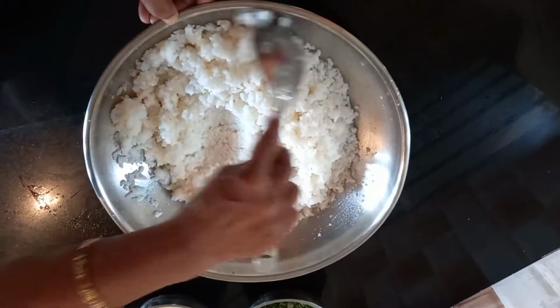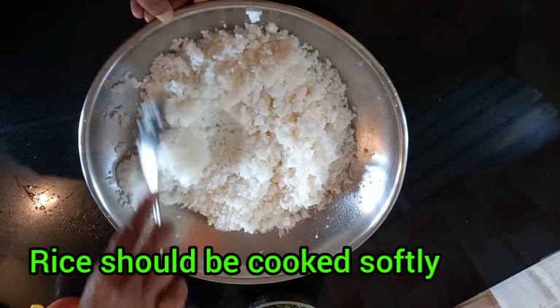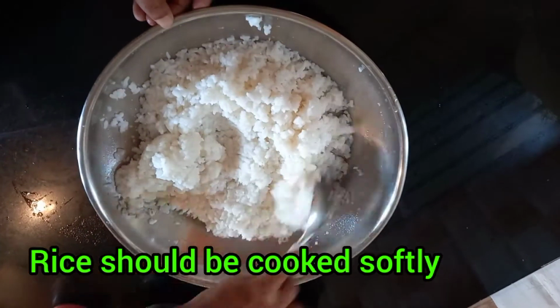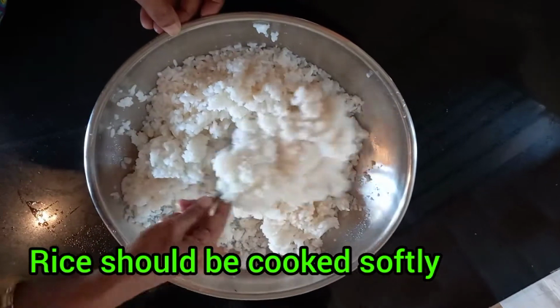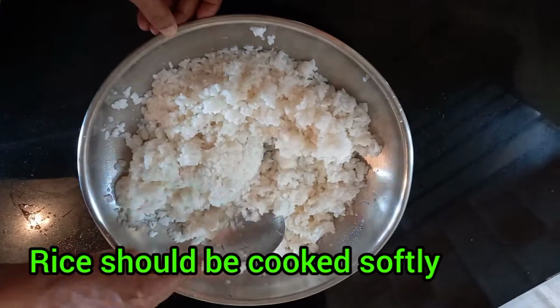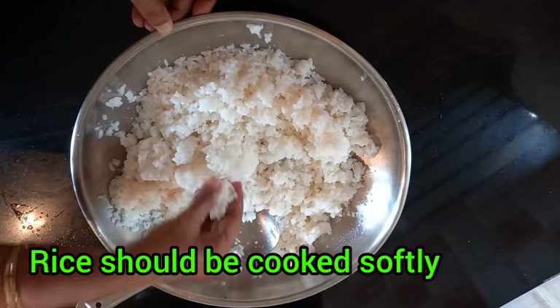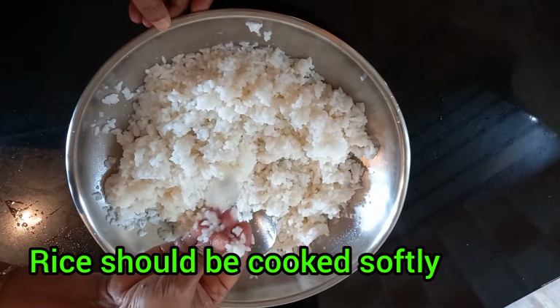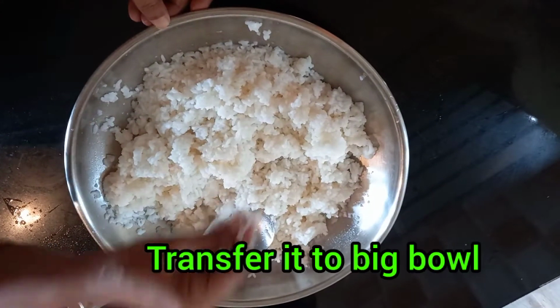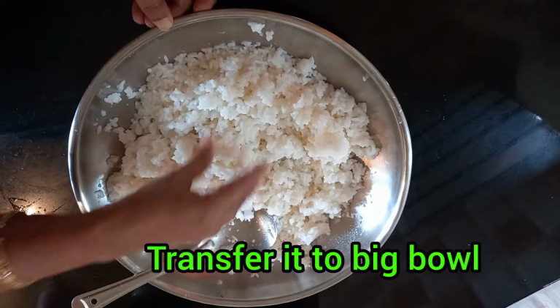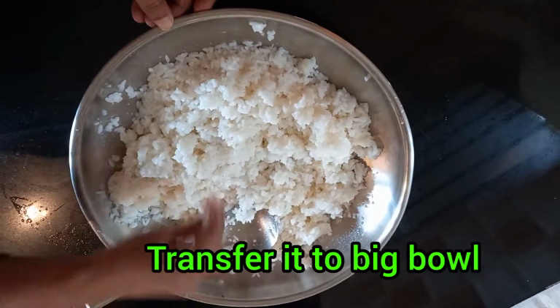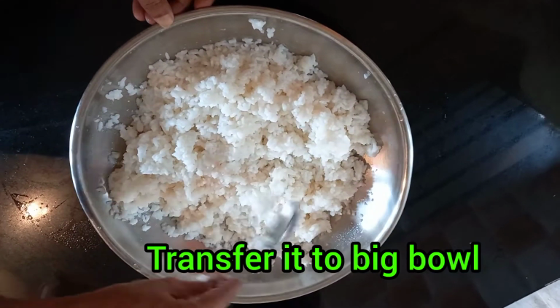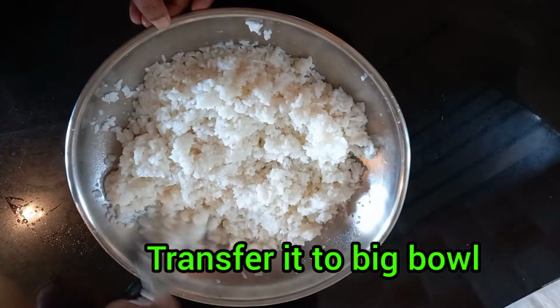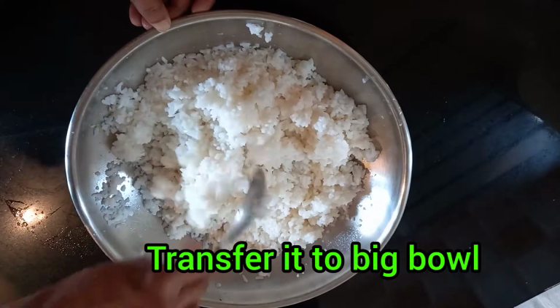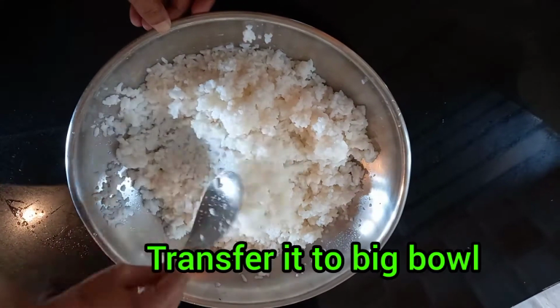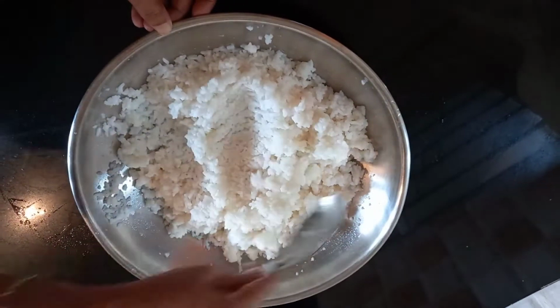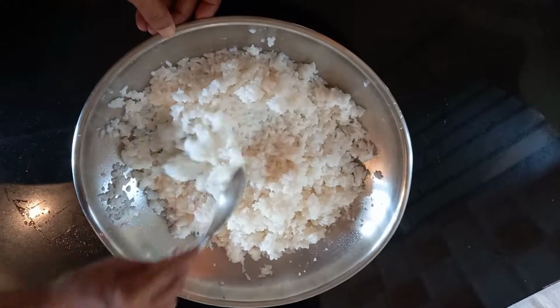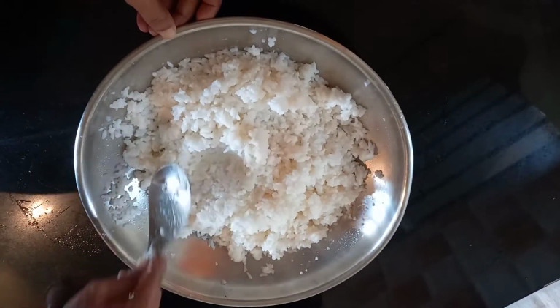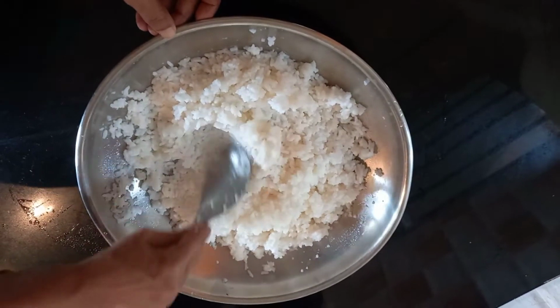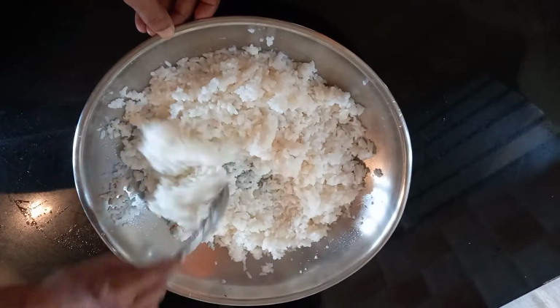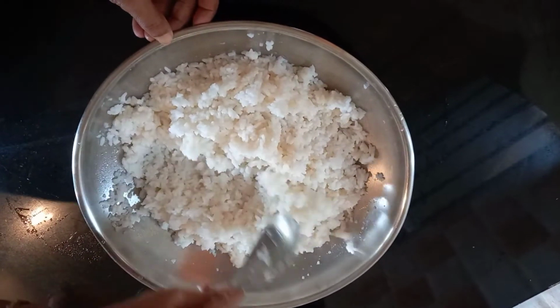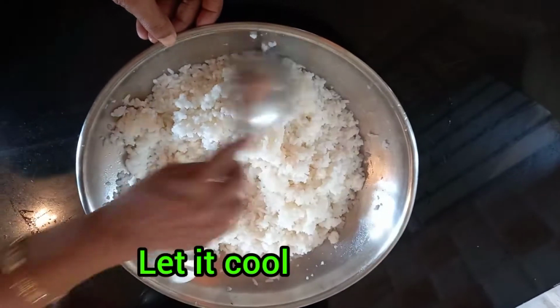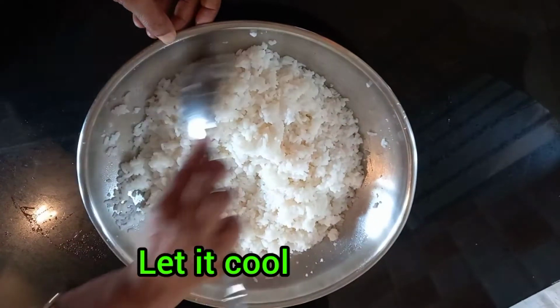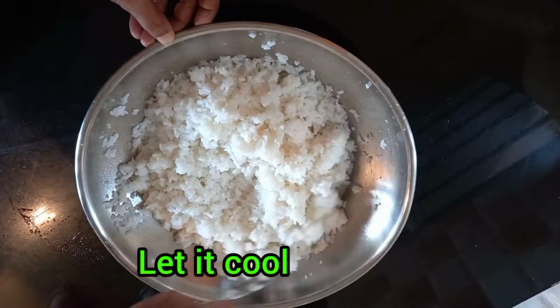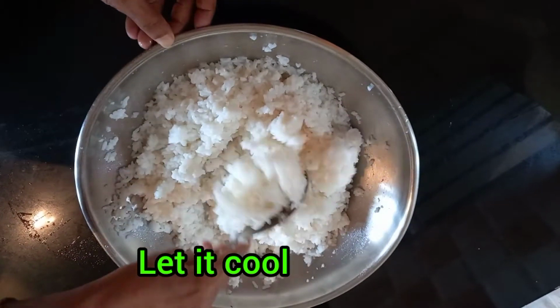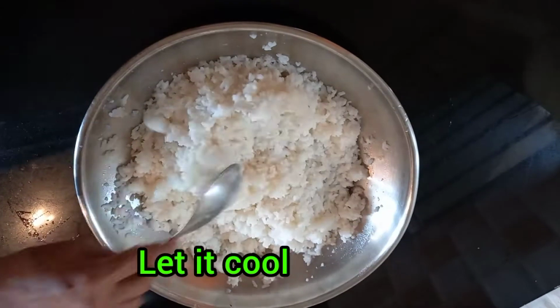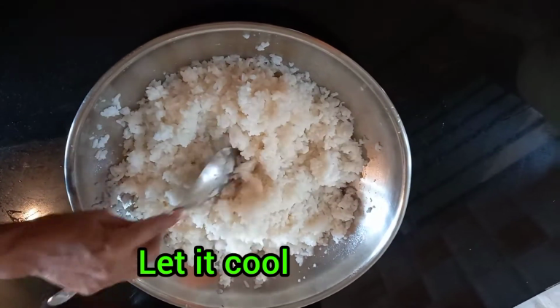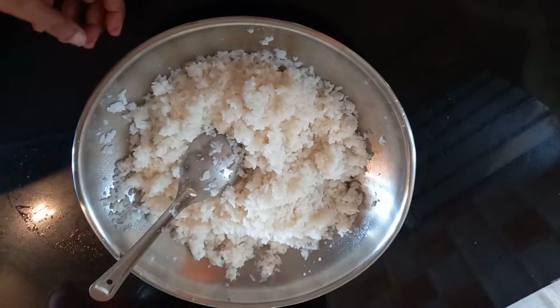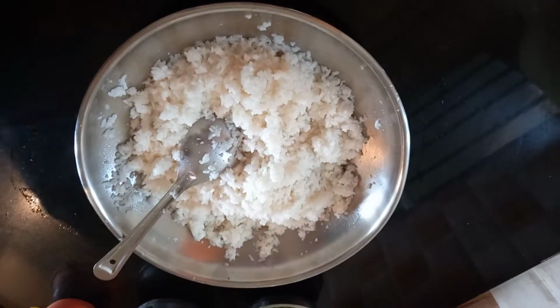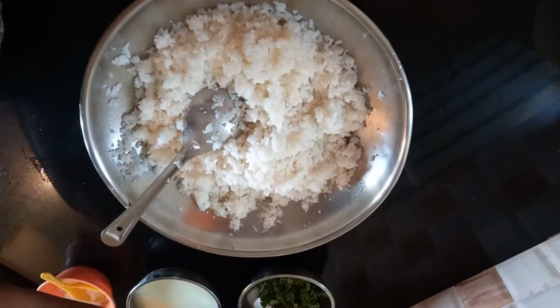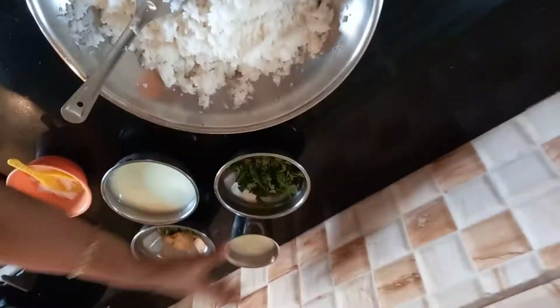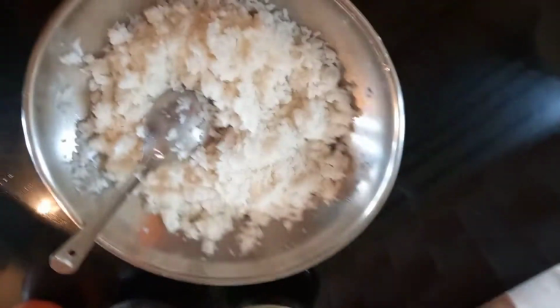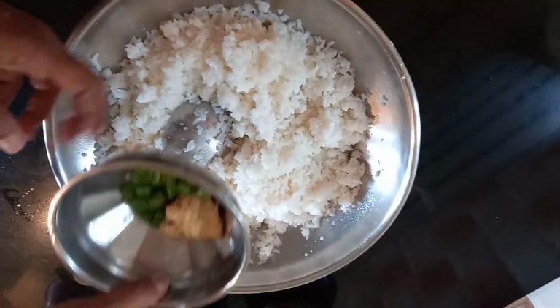For seasoning we require mustard seeds, jeera seeds, ghee, then hing, then turmeric powder, chili powder, cashew nuts, and dried curd chillies.